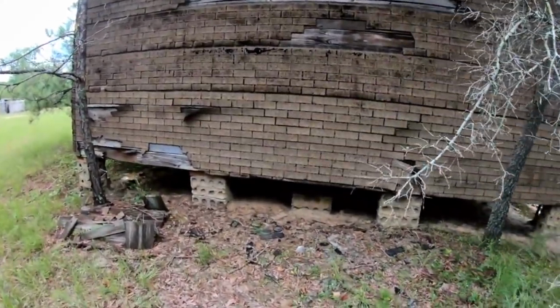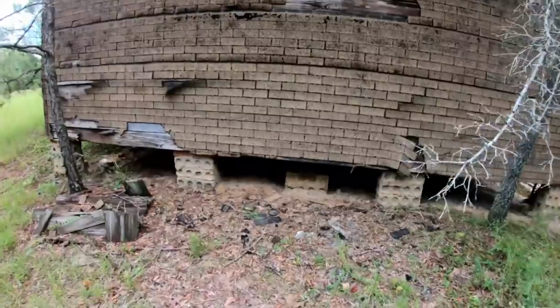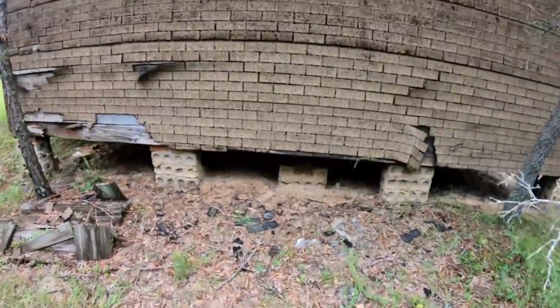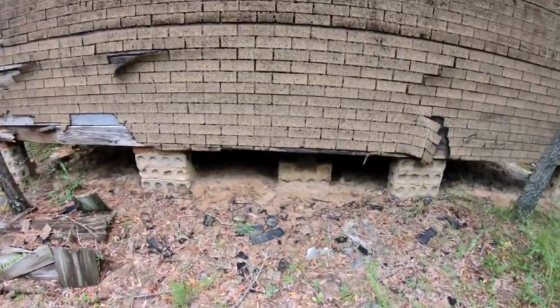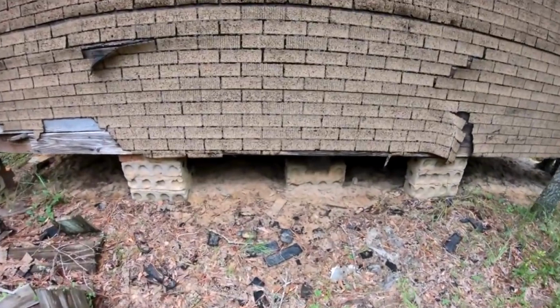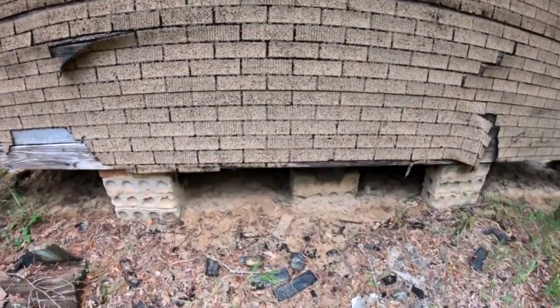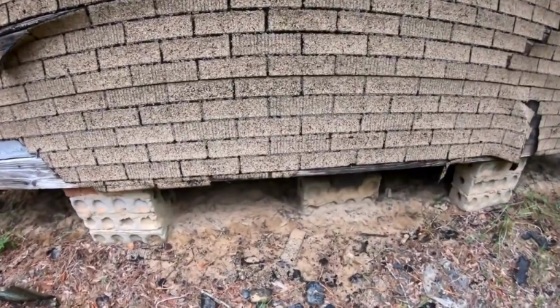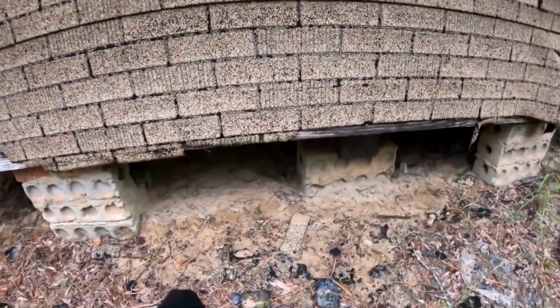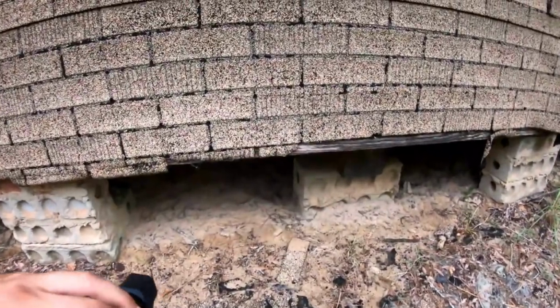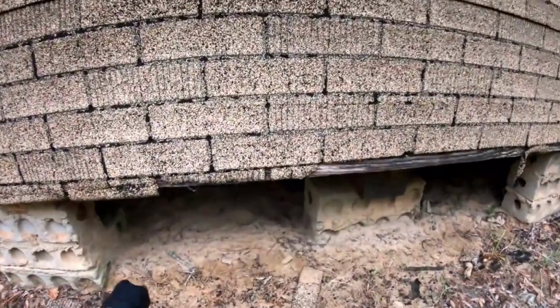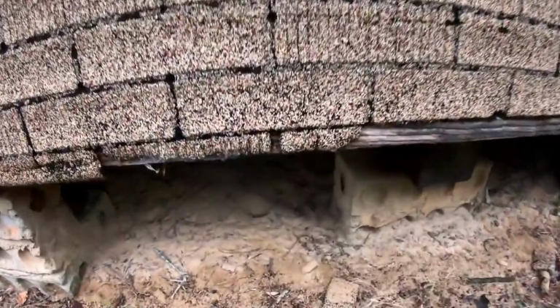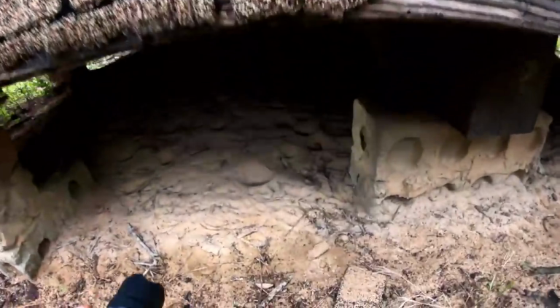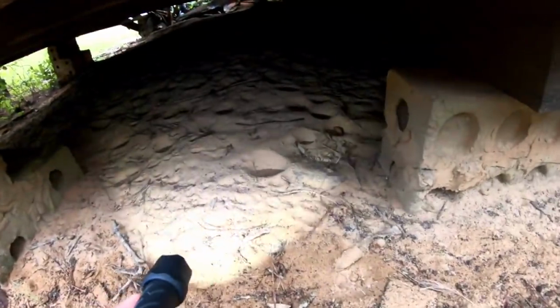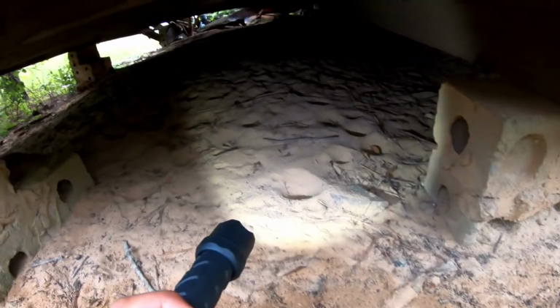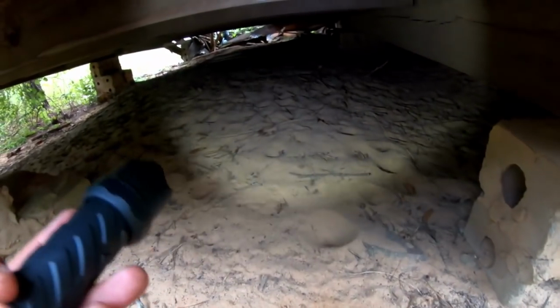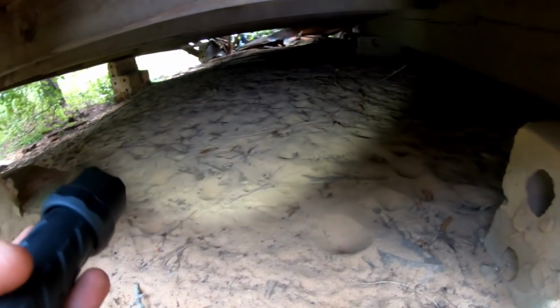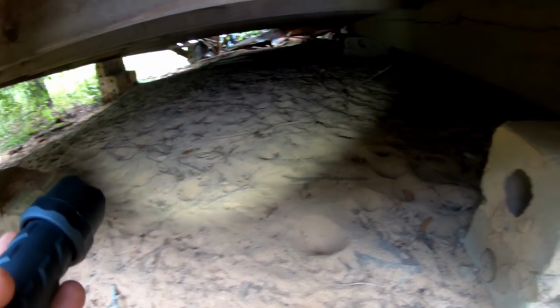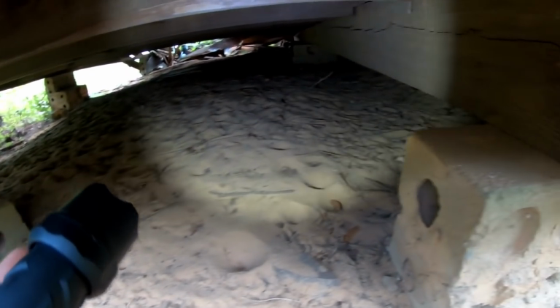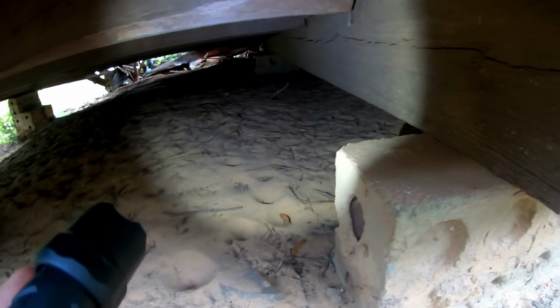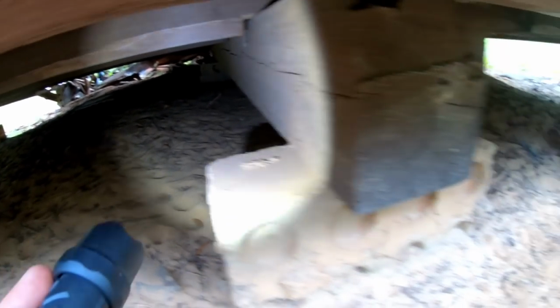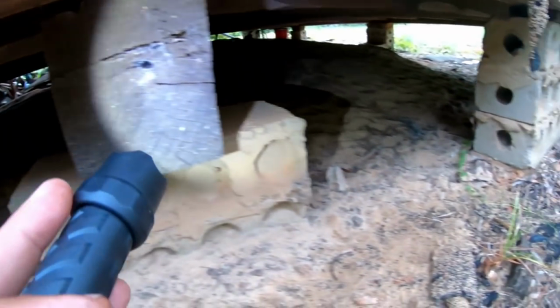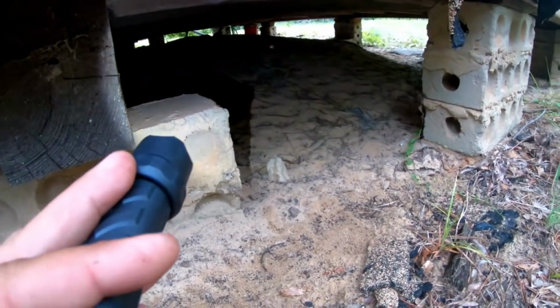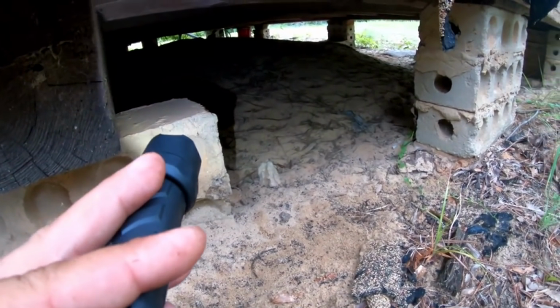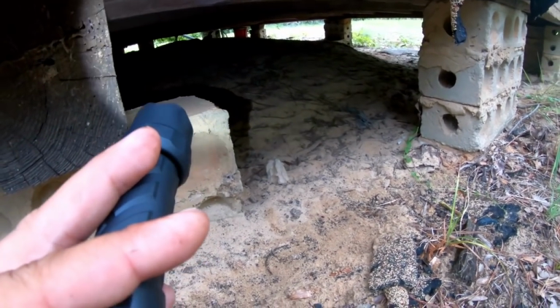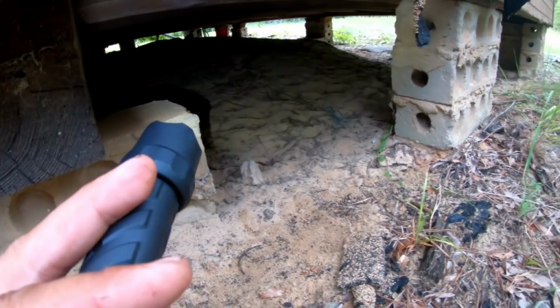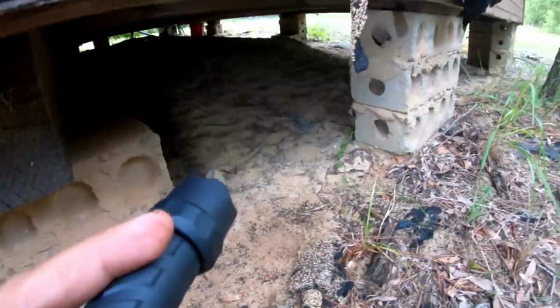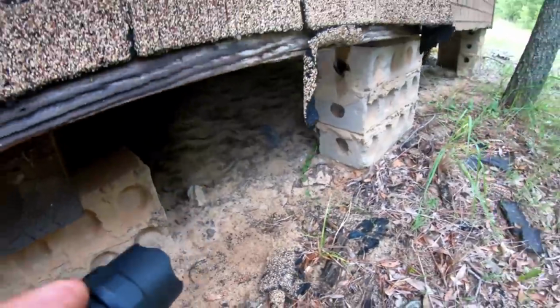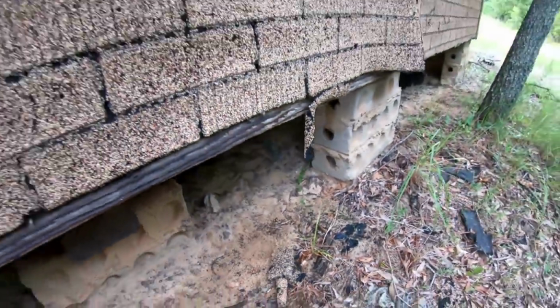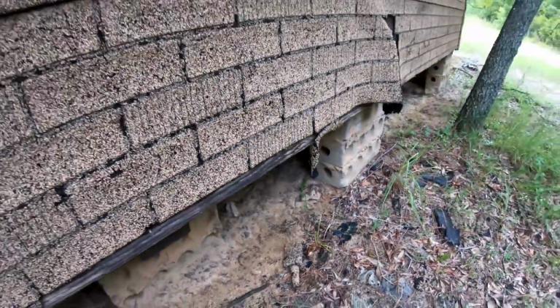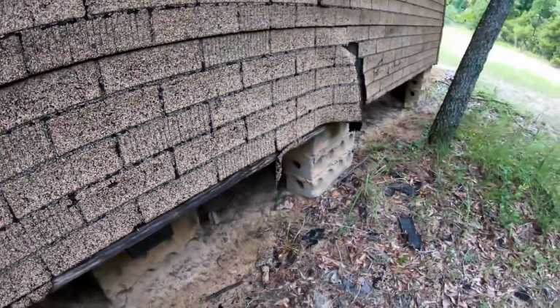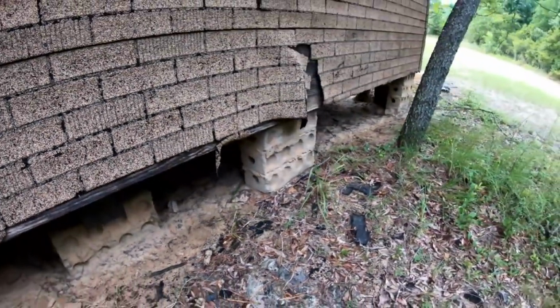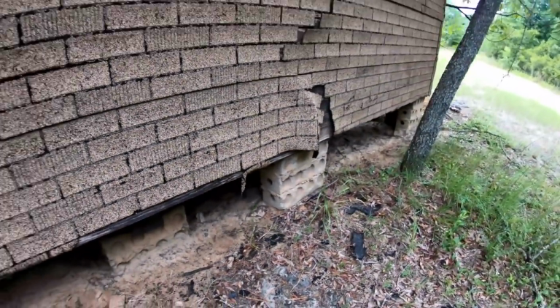This is a cool place. Let's take a look underneath it, like I like to do — I like to bring you guys with me when I do it. Nothing really to see under there.